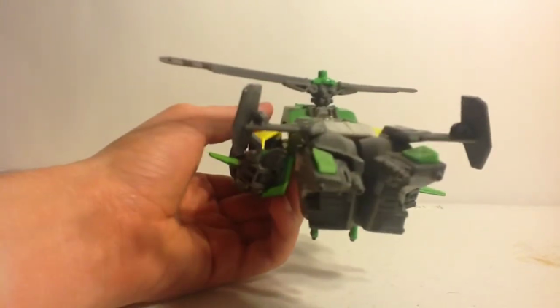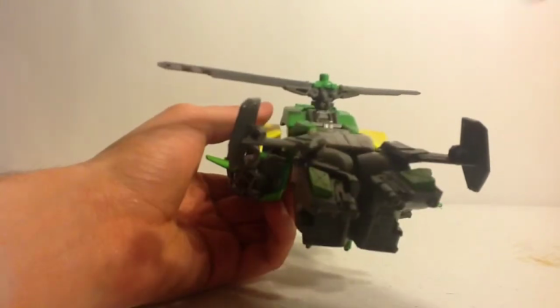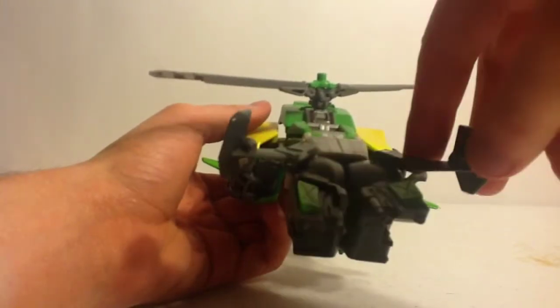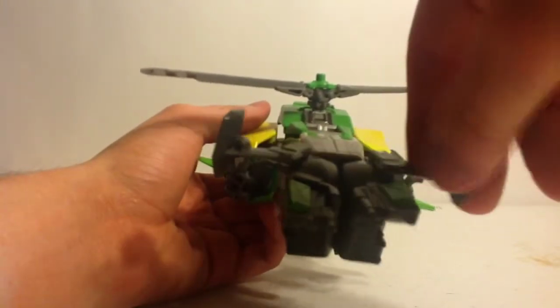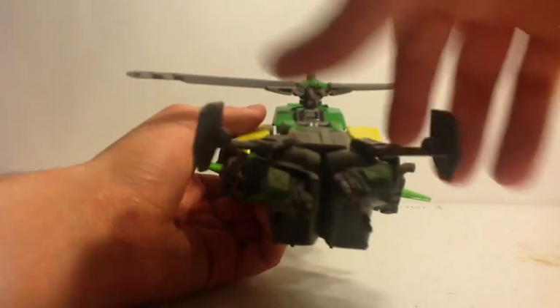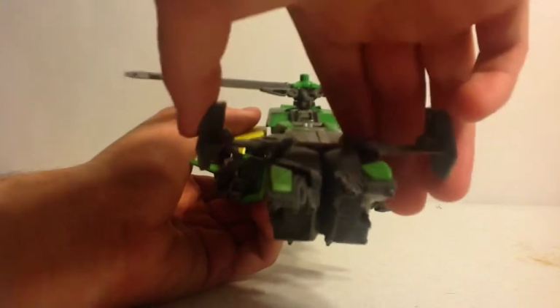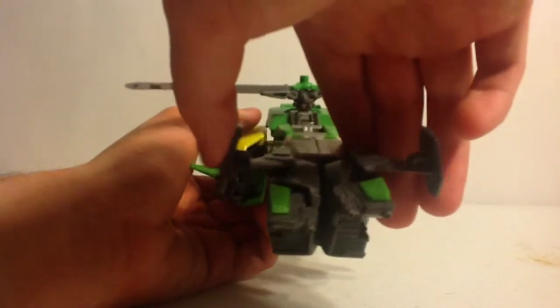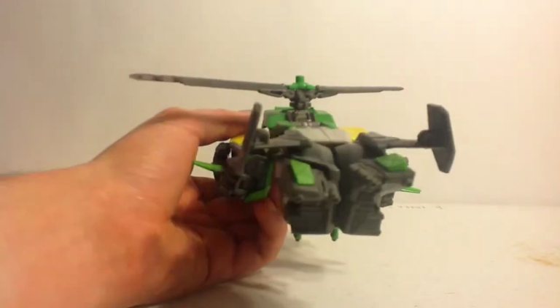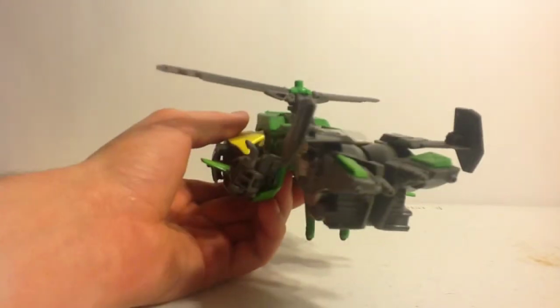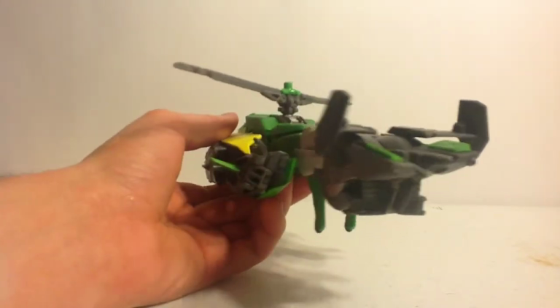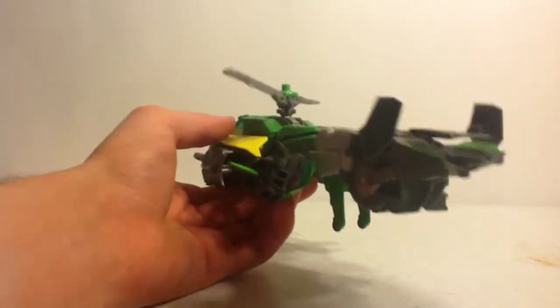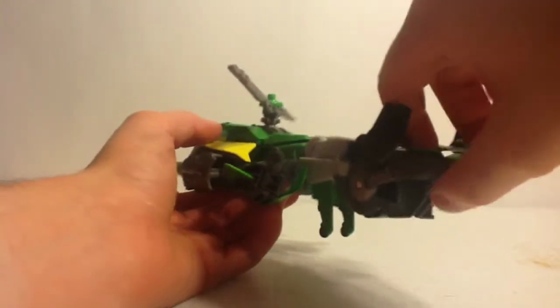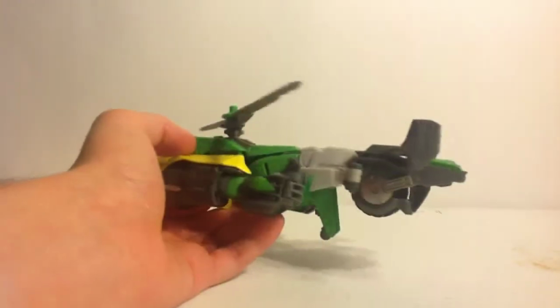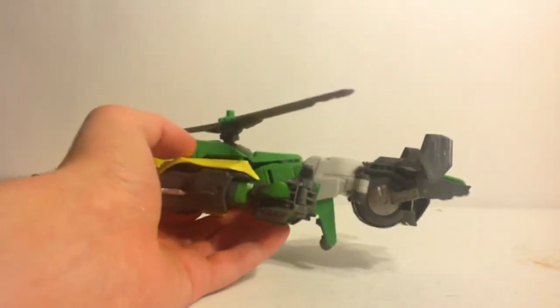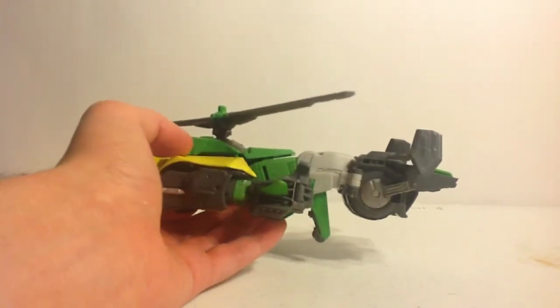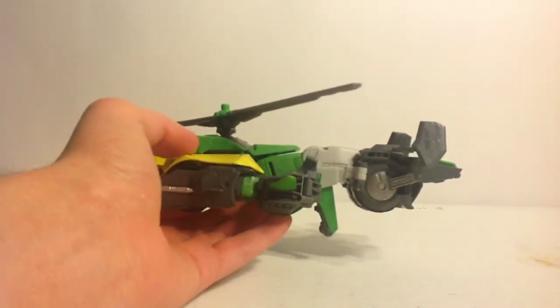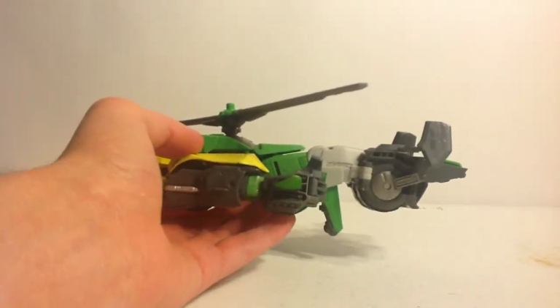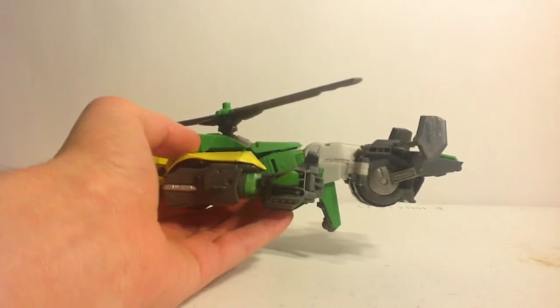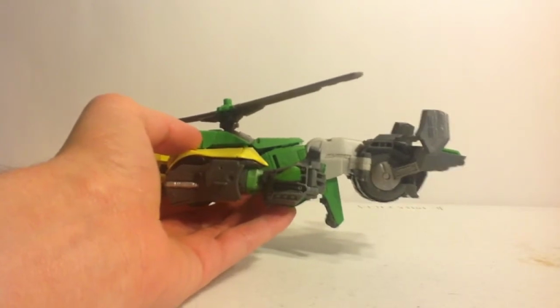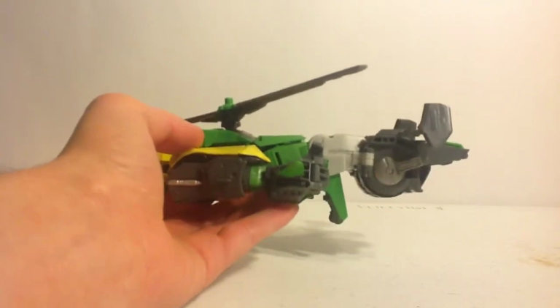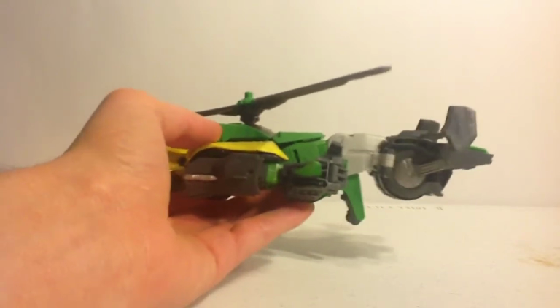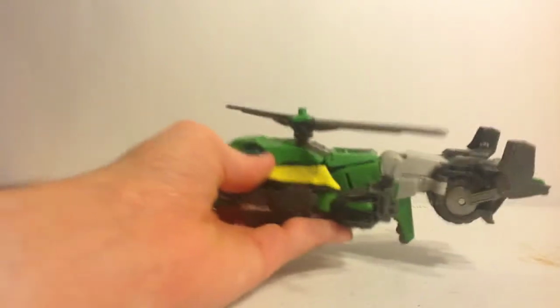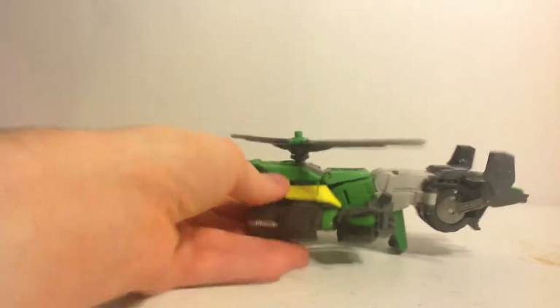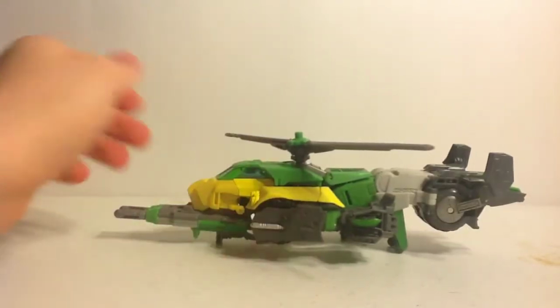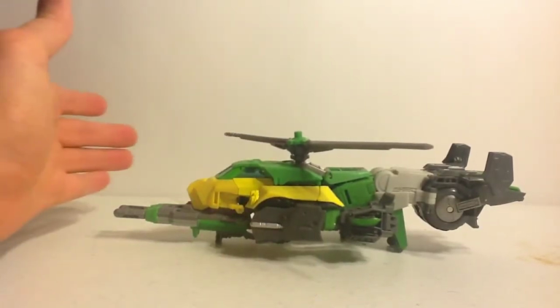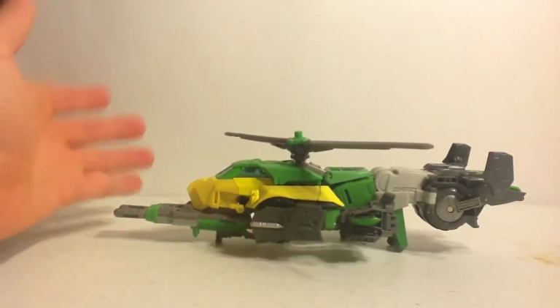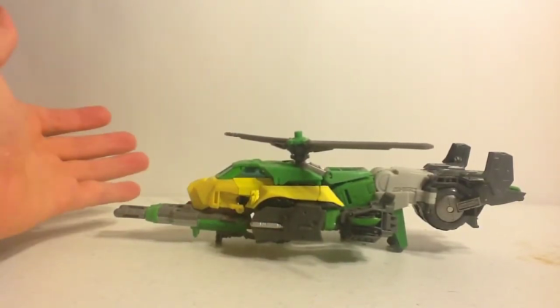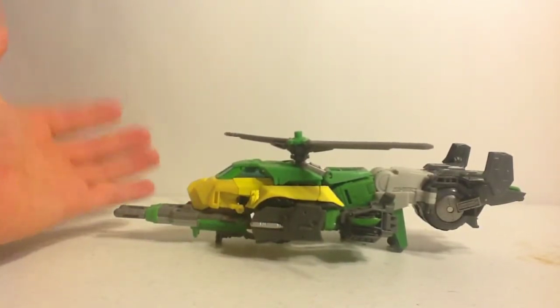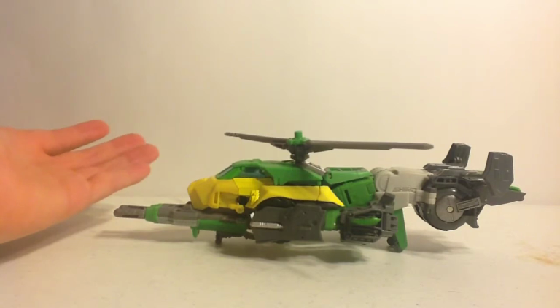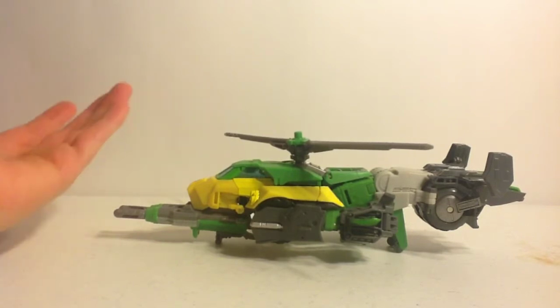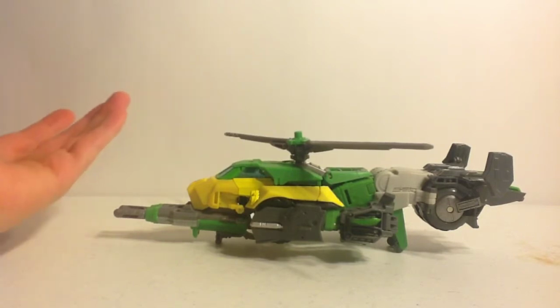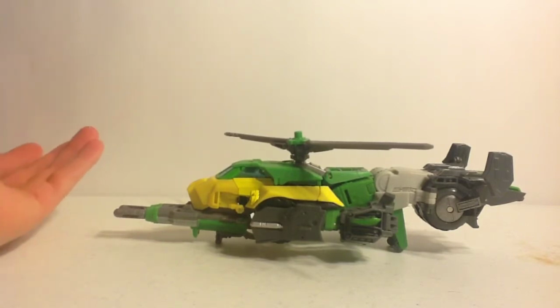The only problem is these parts get very loose over time, along with the feet because of how they're built on a hinge joint over the wheel. Anyways, the helicopter form is nice — it looks amazing and it's pretty cool.